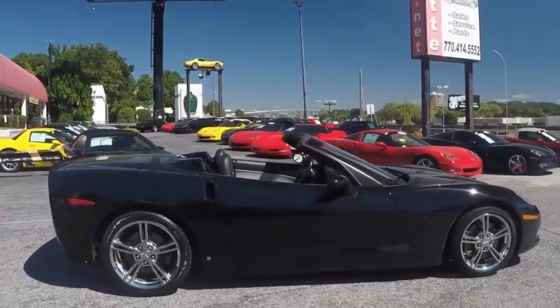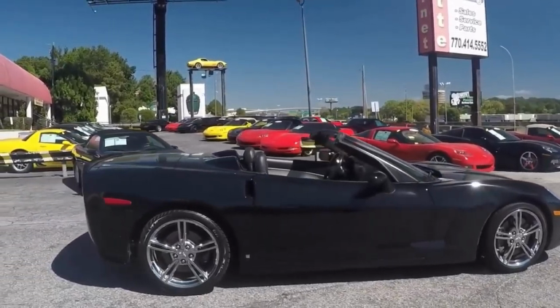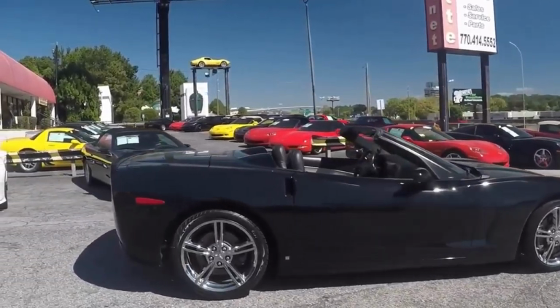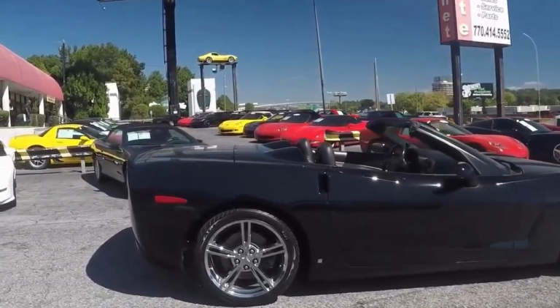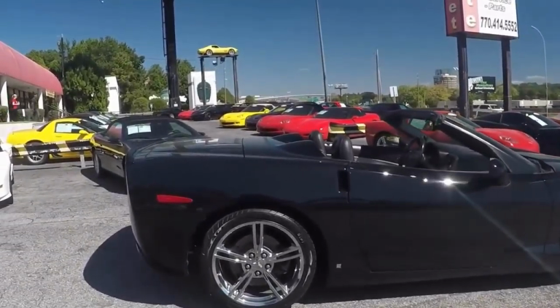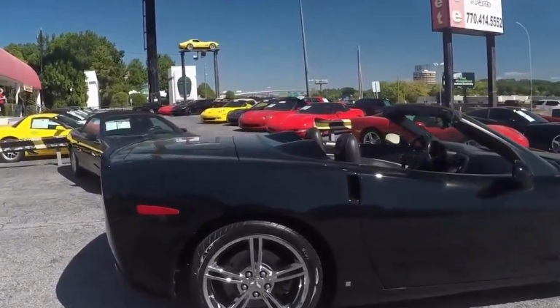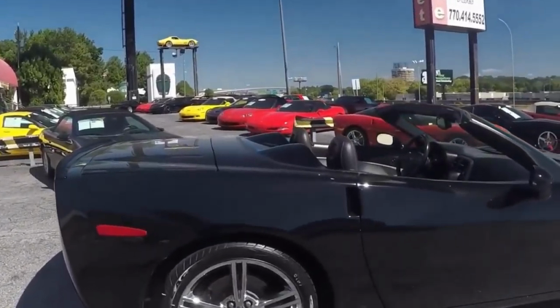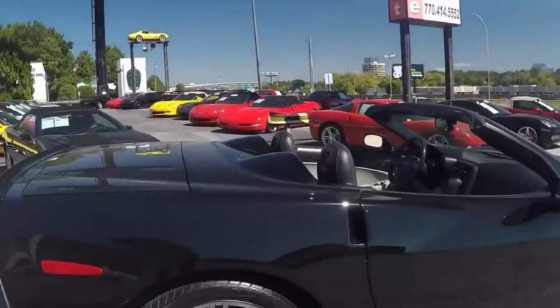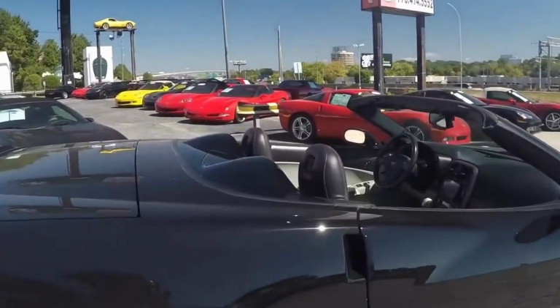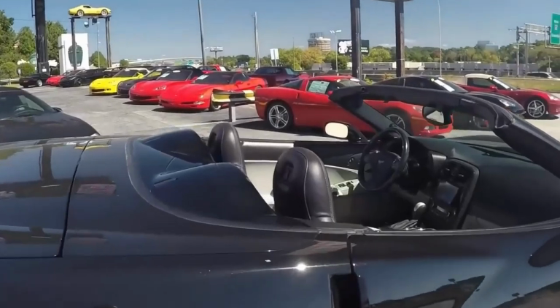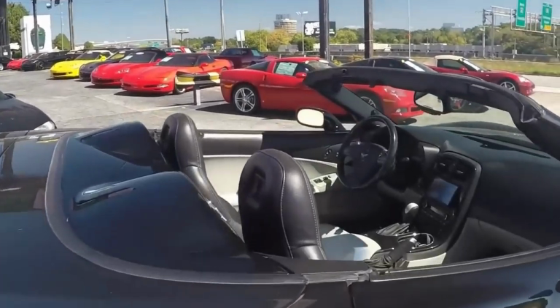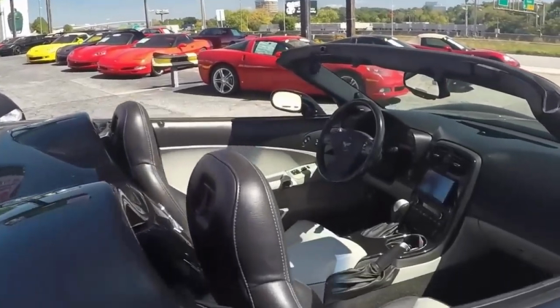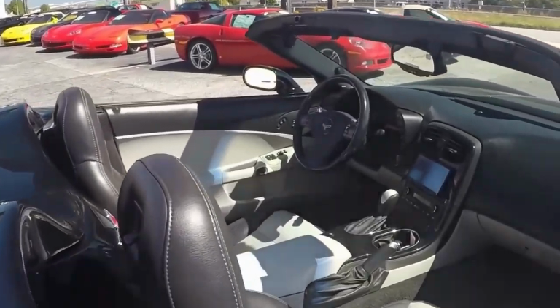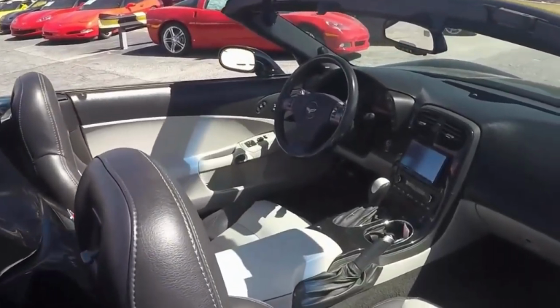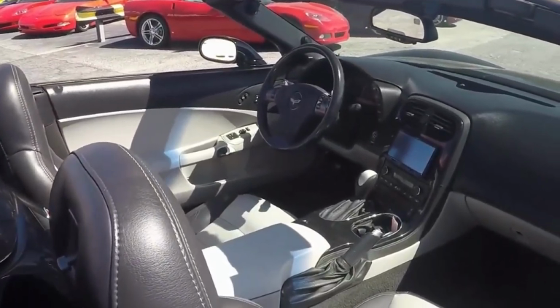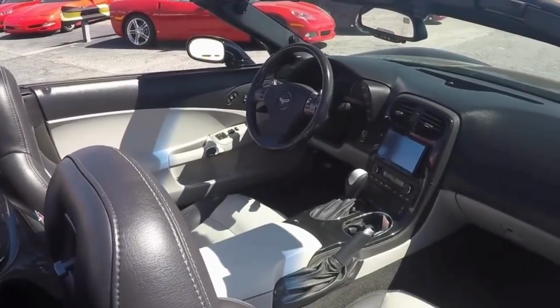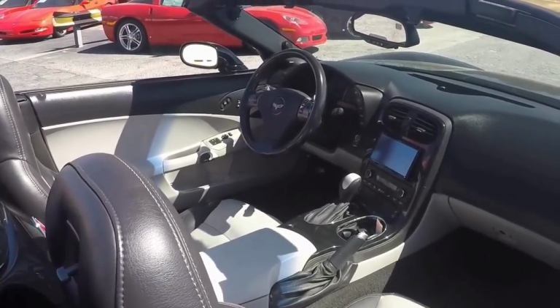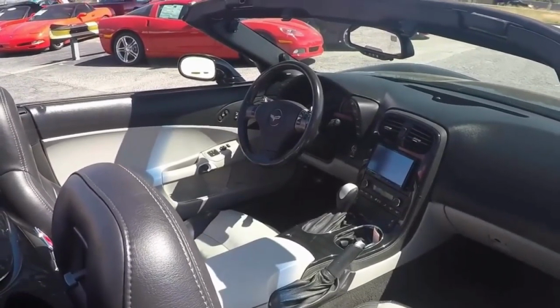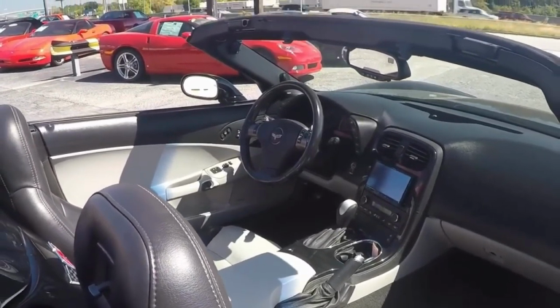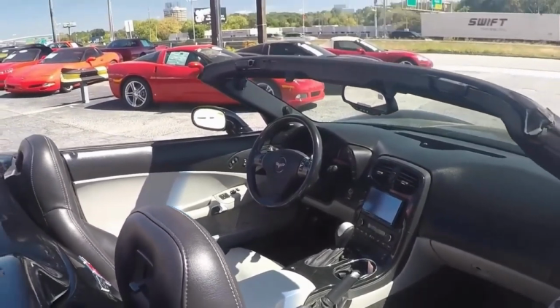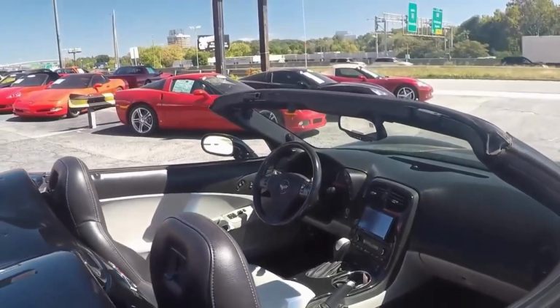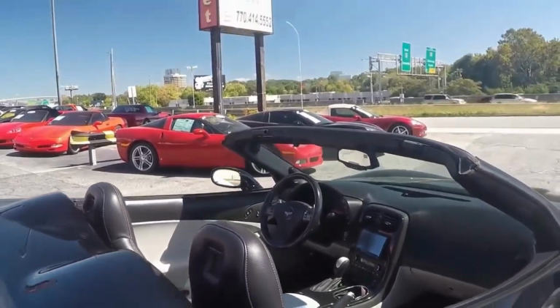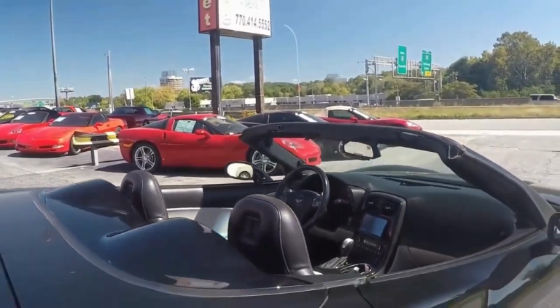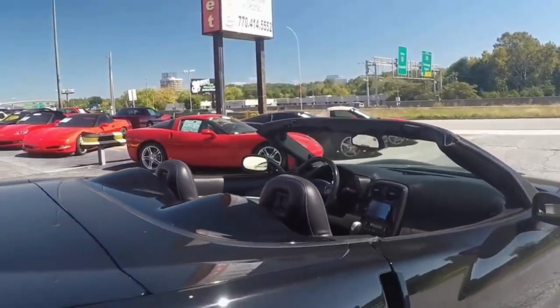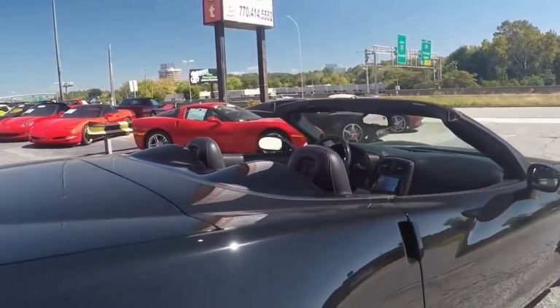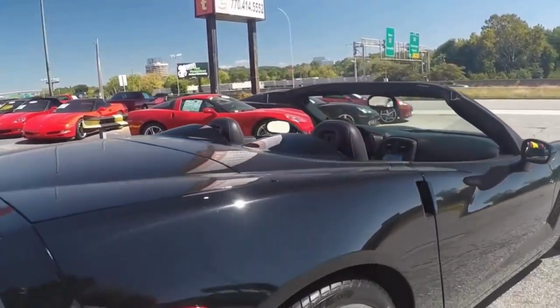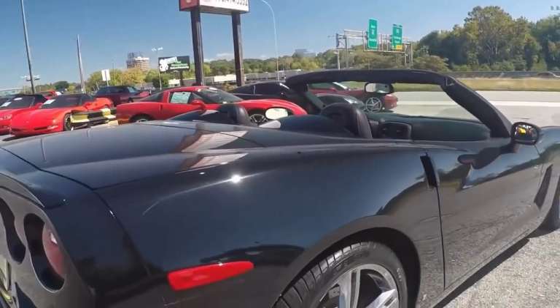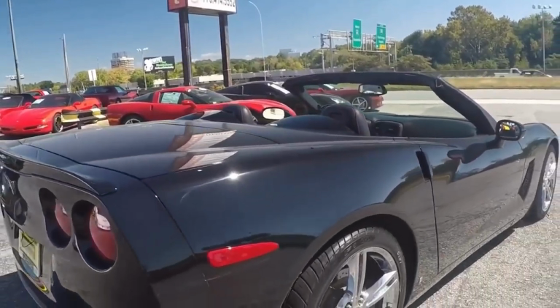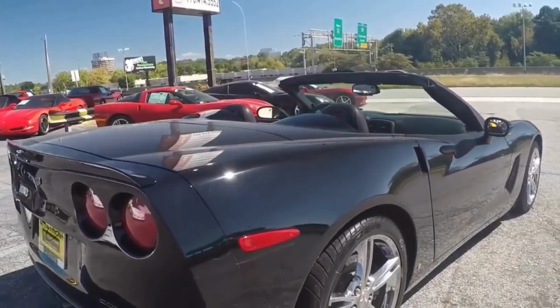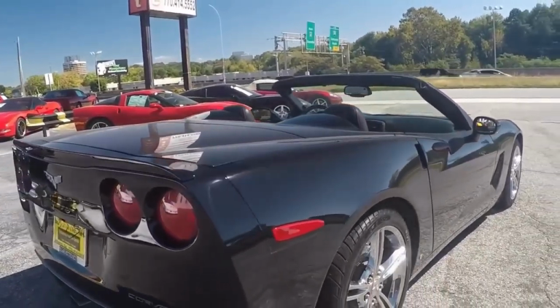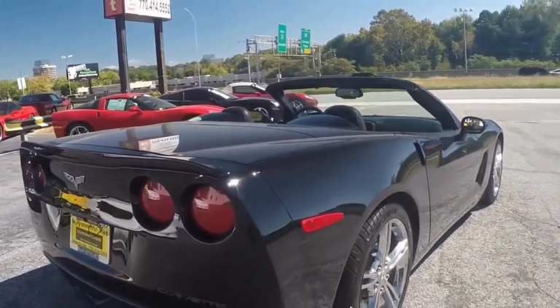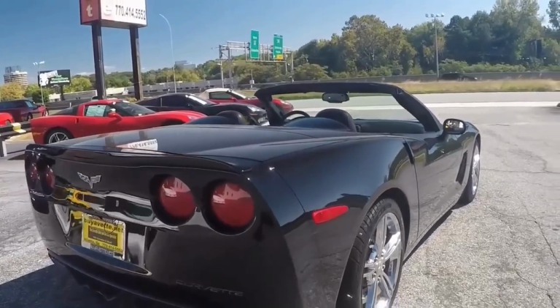Paint is nice, wheels are nice, interior is clean. Looking for a new home, navigation also. Two-tone interior, black and grey. Nice chrome wheels.